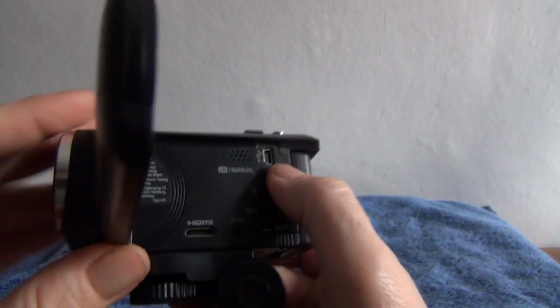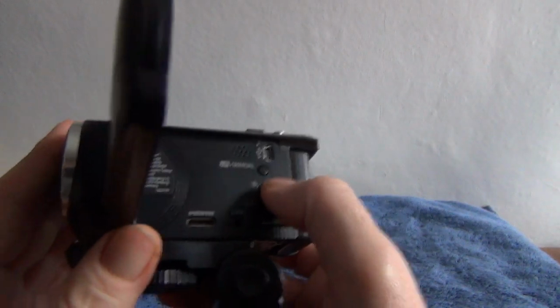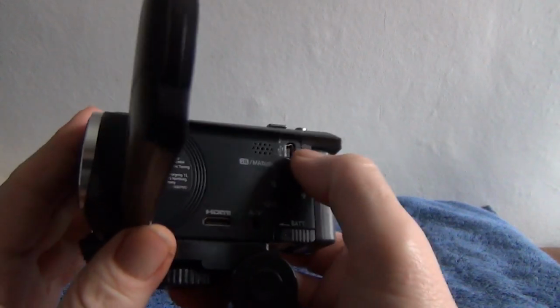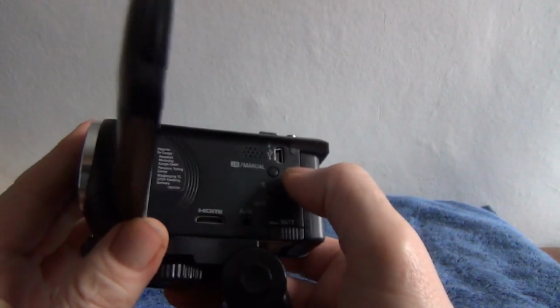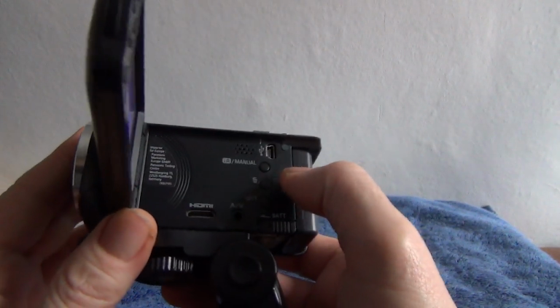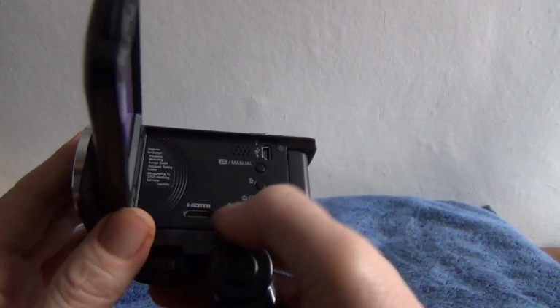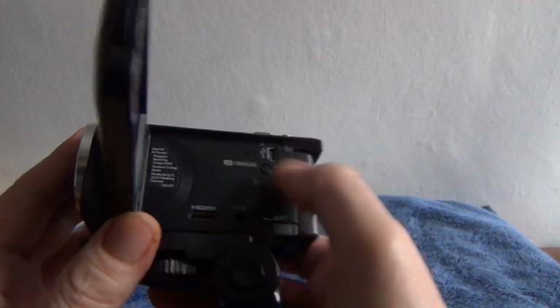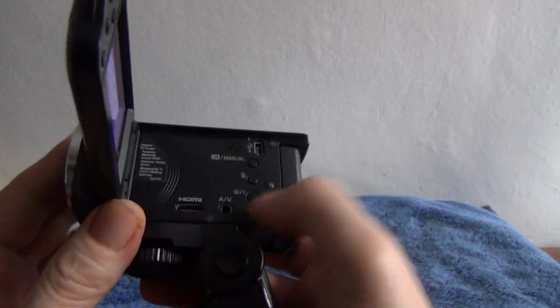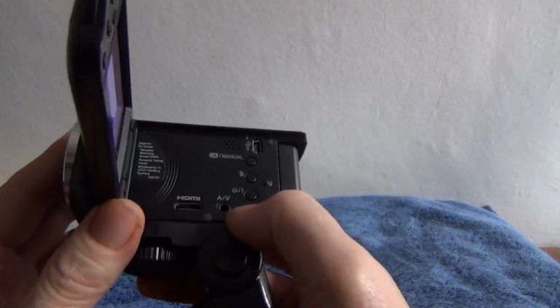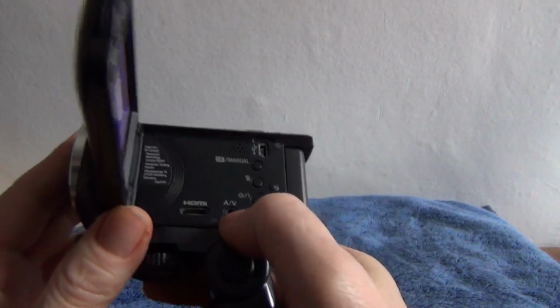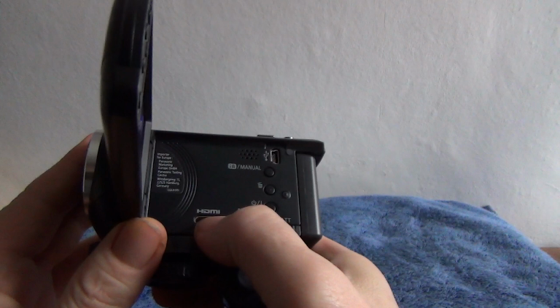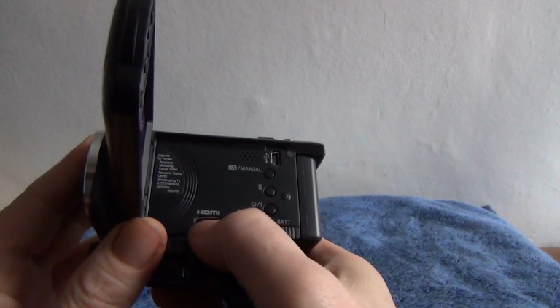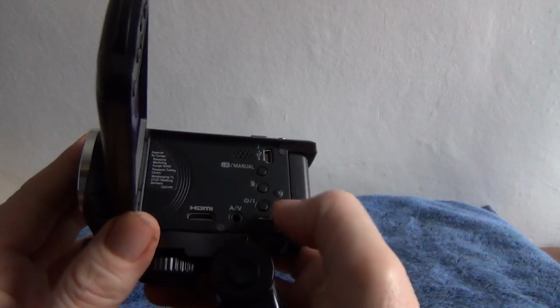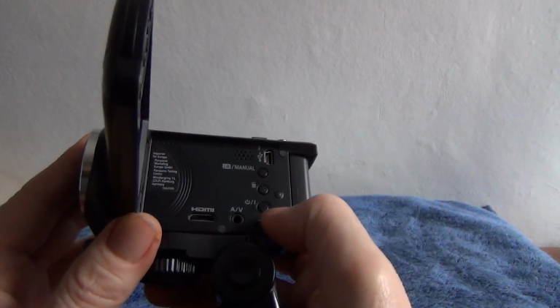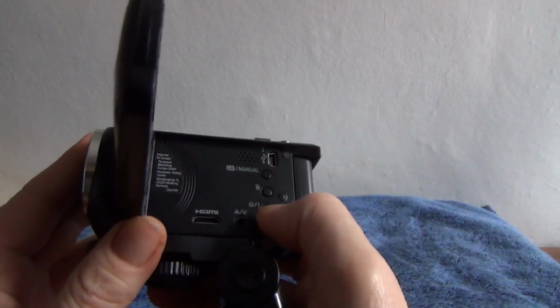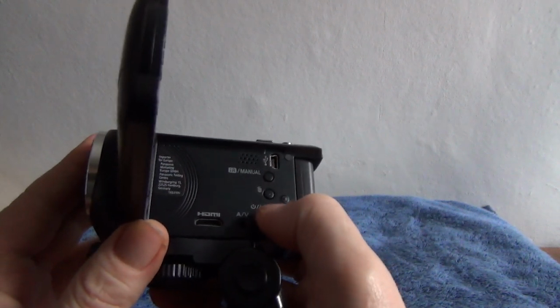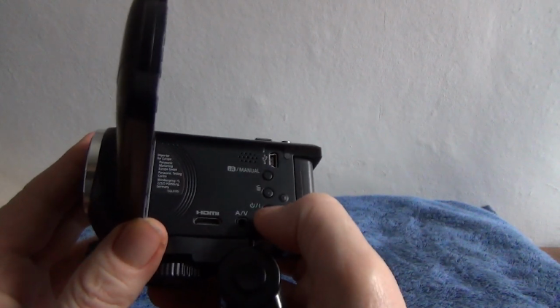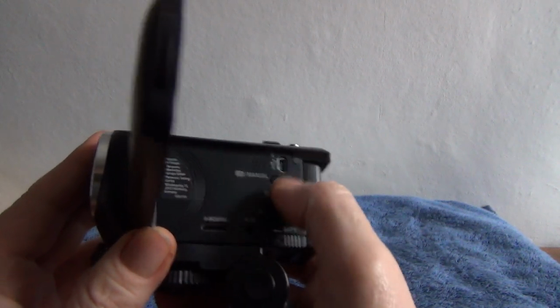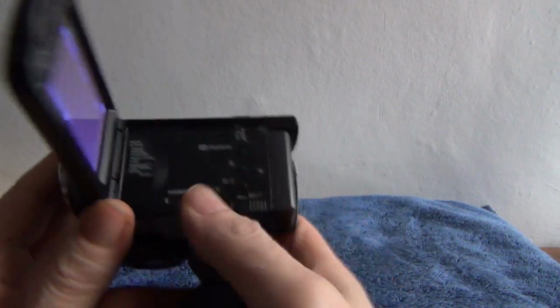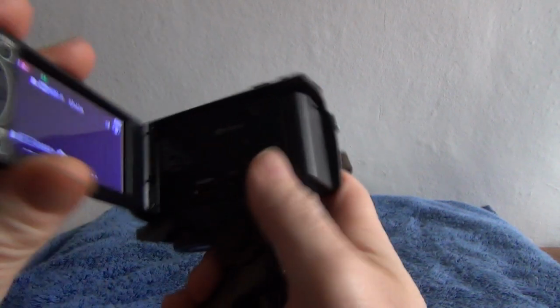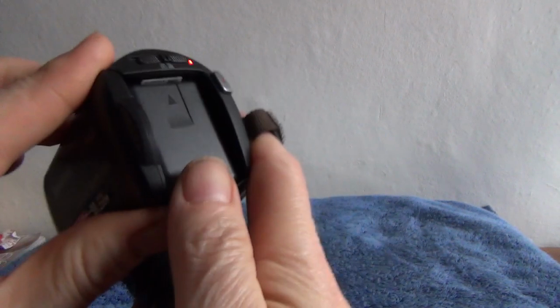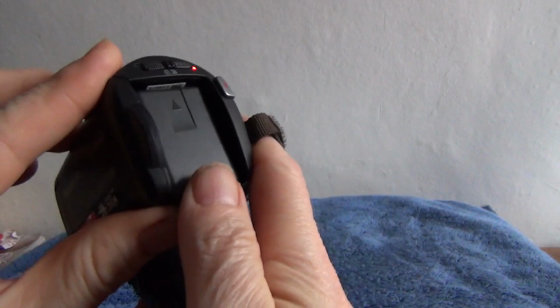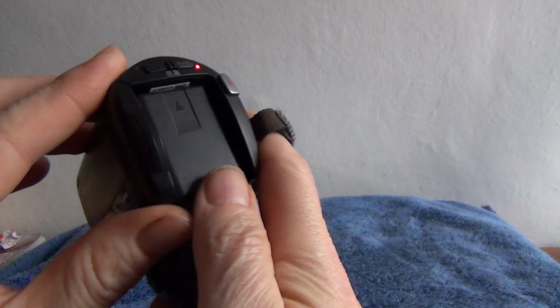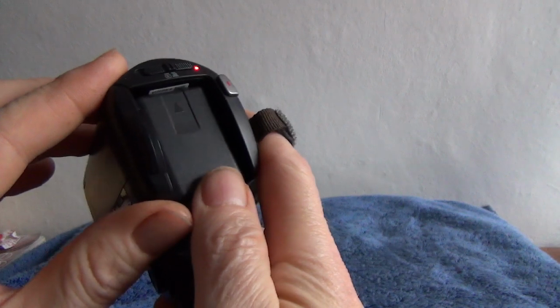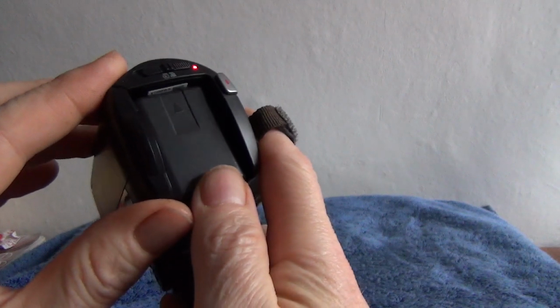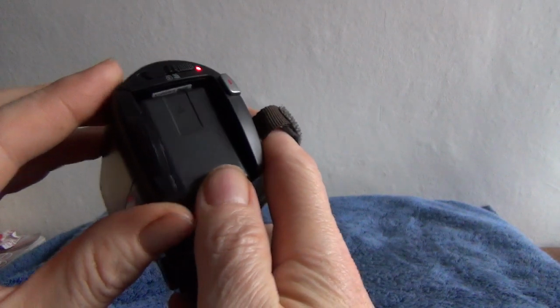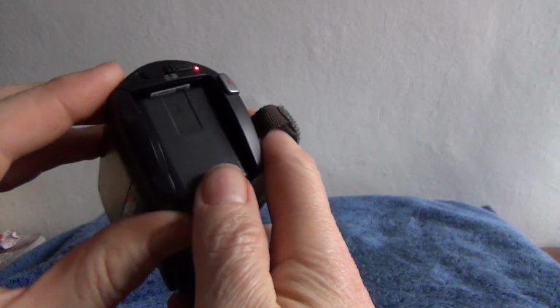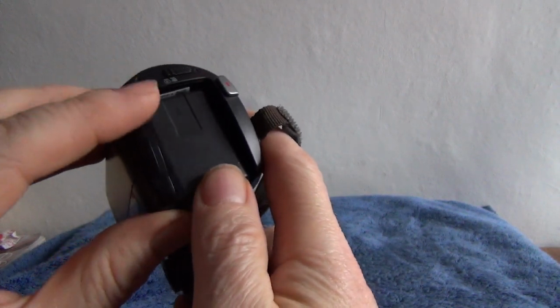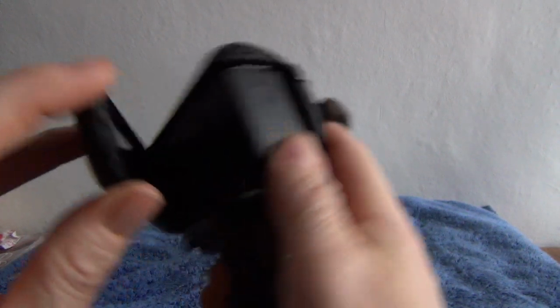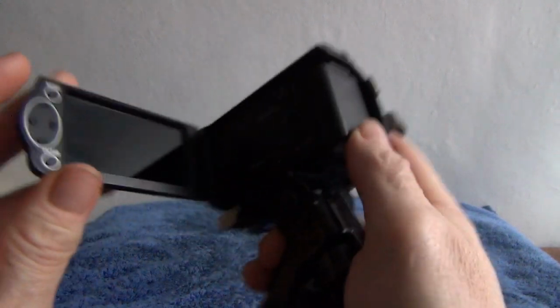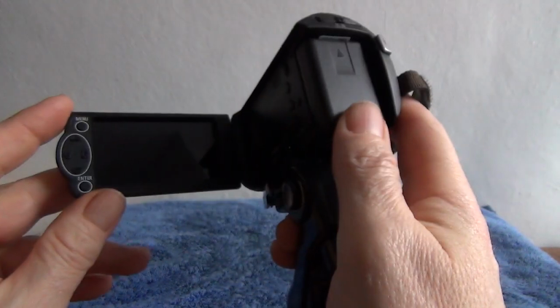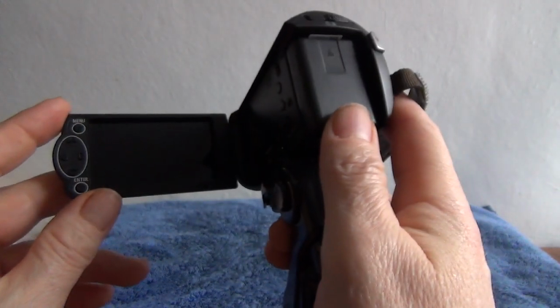That's the USB connector for charging. There's an AV output, HDMI output, and the on/off button. But as soon as you open it up or close it, the camera shuts down or opens up.